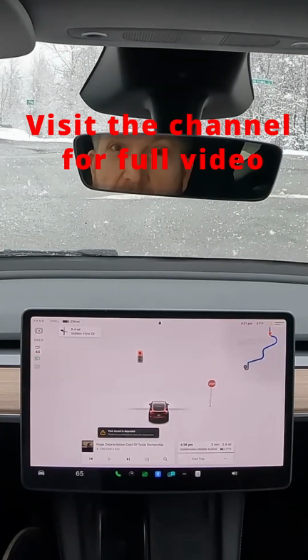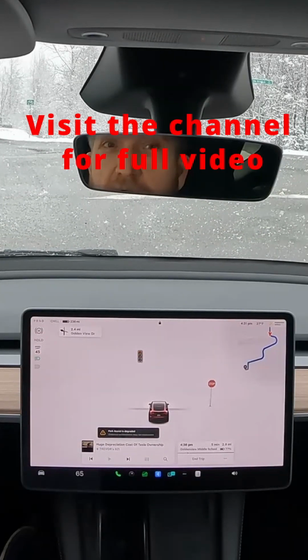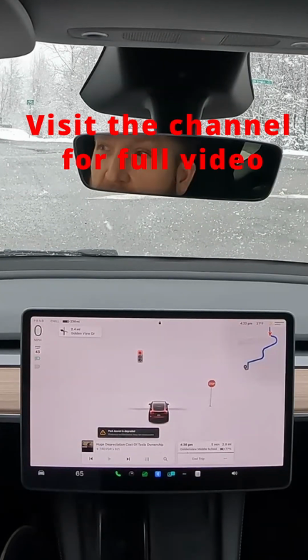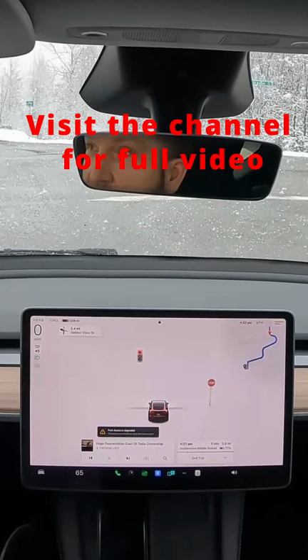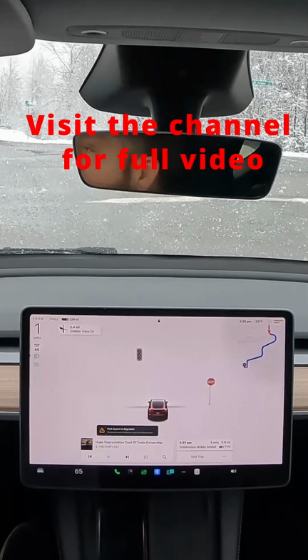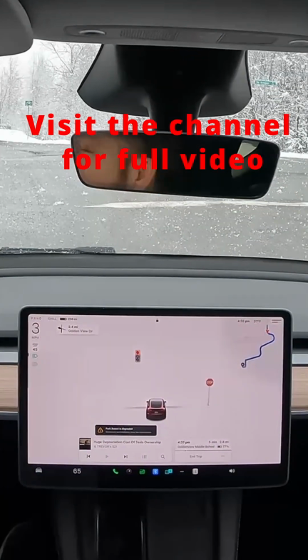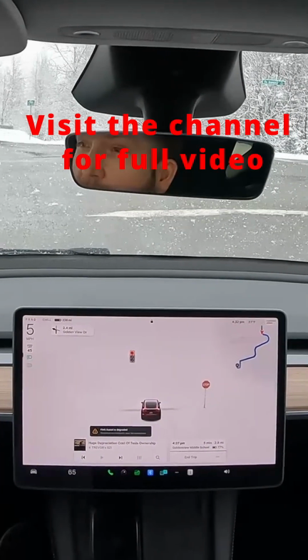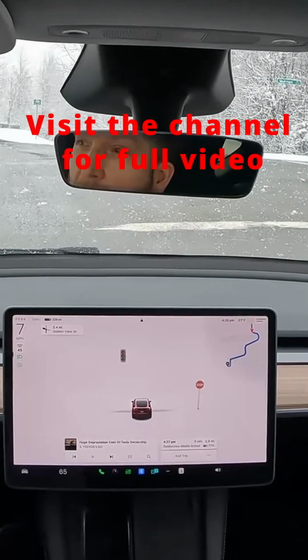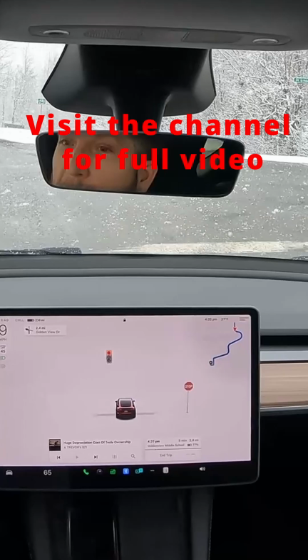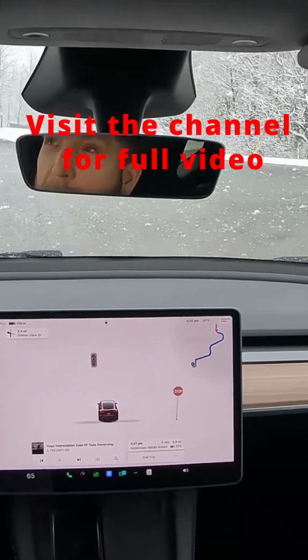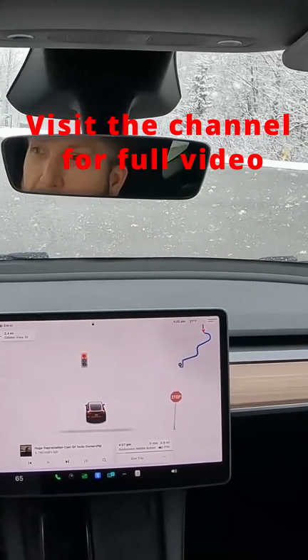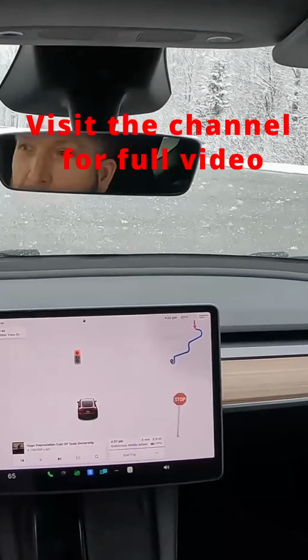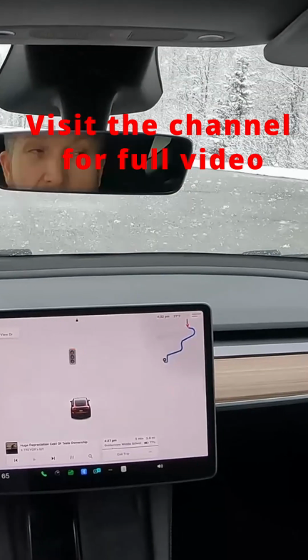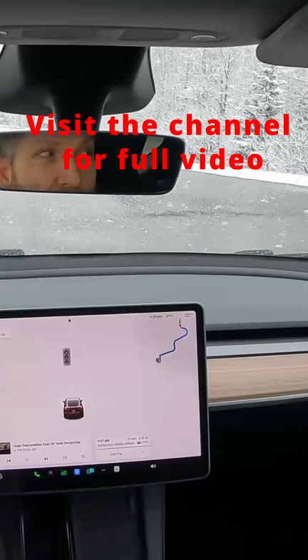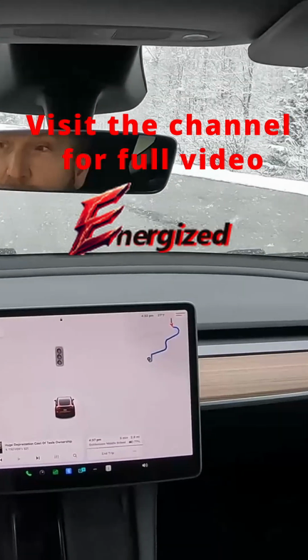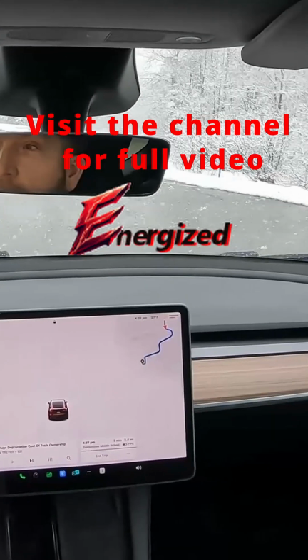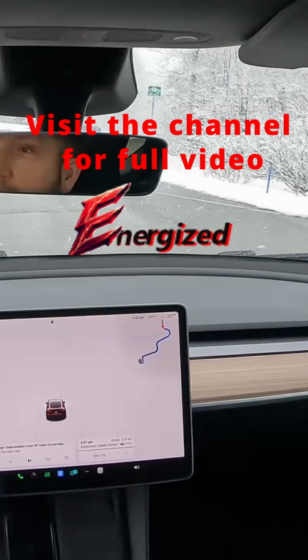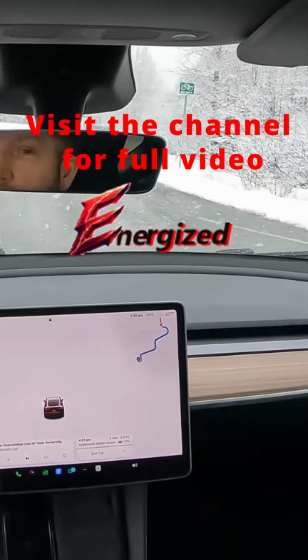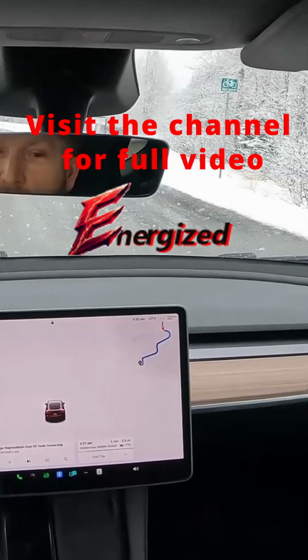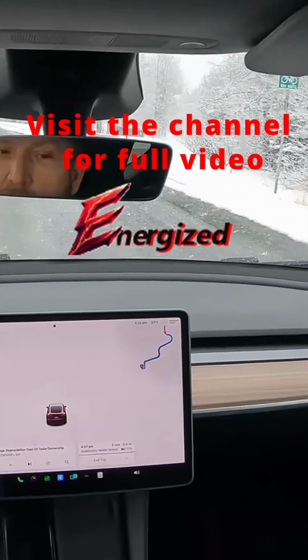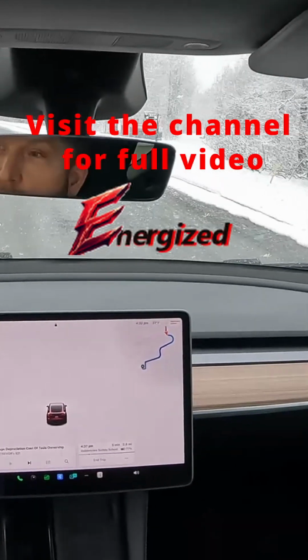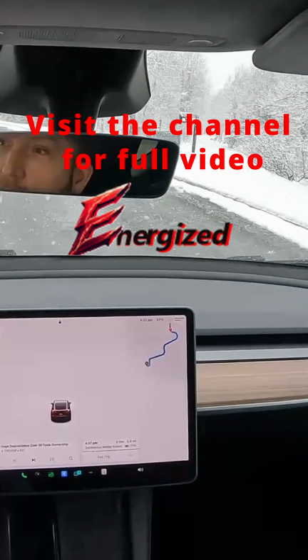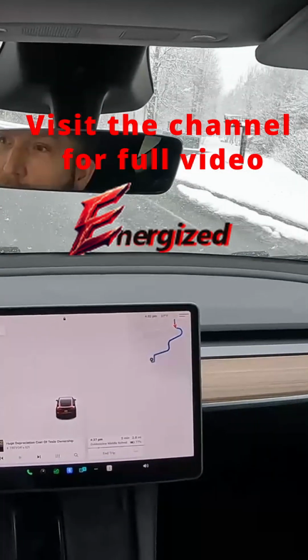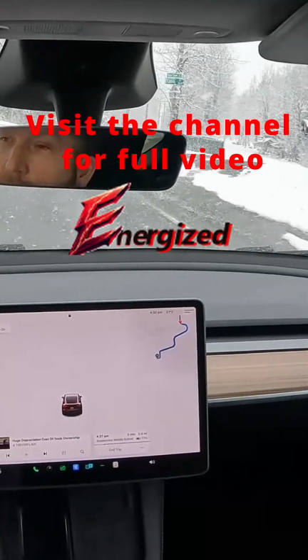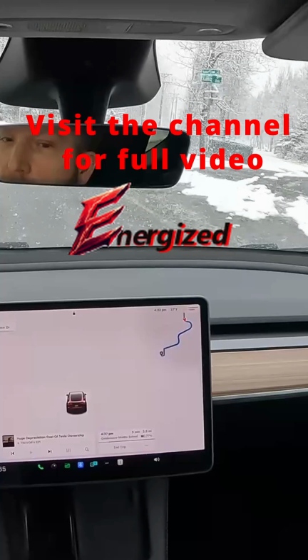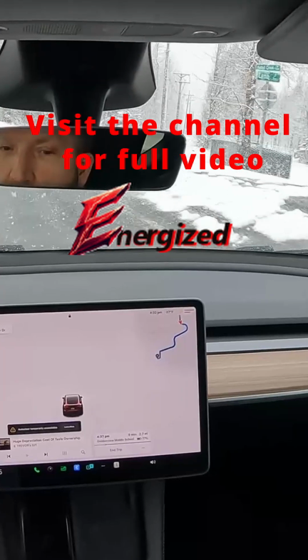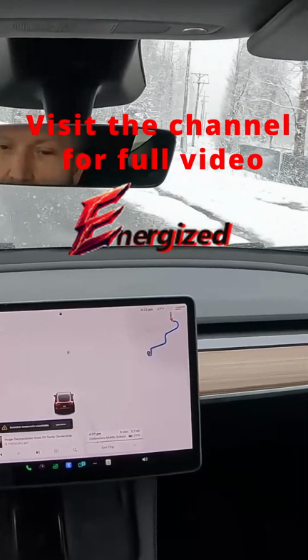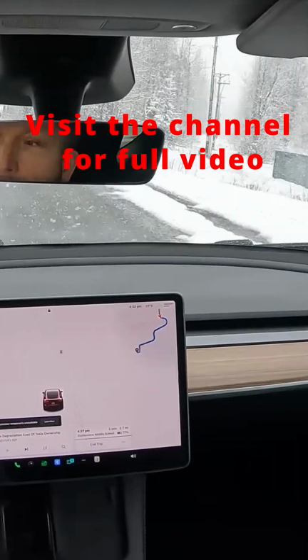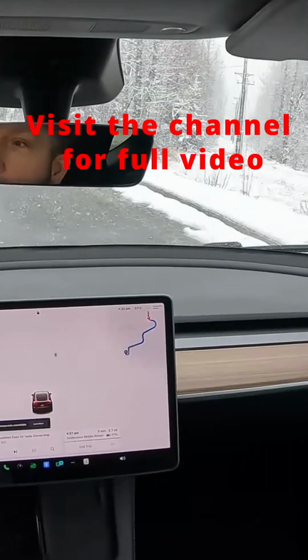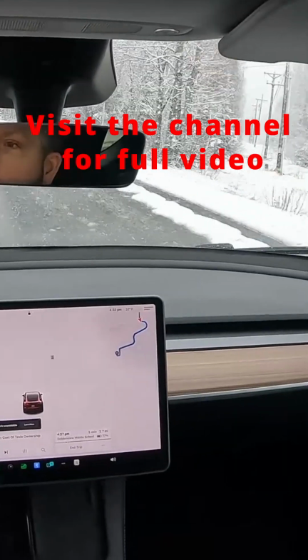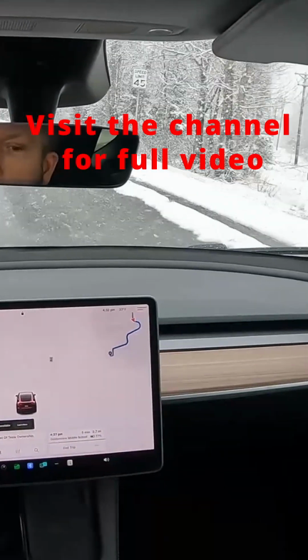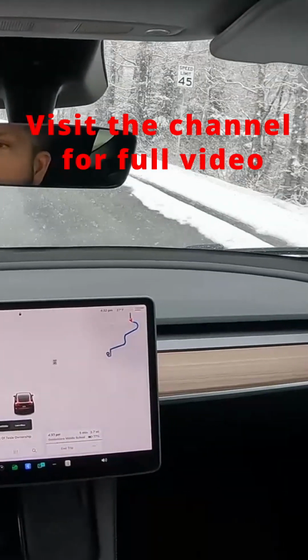Hopefully Mark Rober does another video comparing FSD to another production vehicle, and no doubt Tesla will come out on top. So until then, please like and subscribe, check out my other videos, and have a wonderful day.